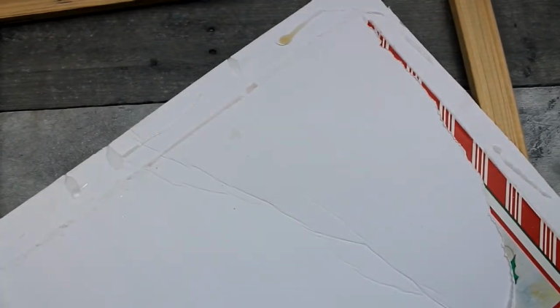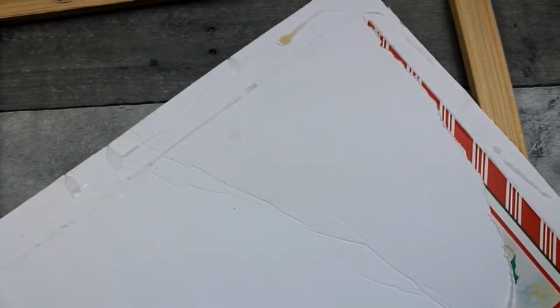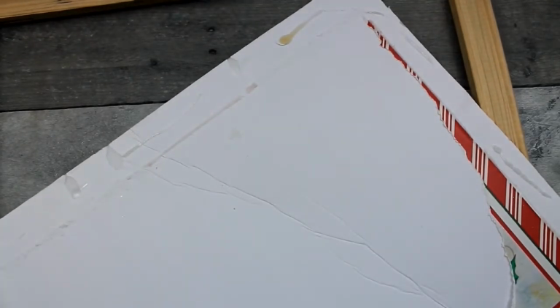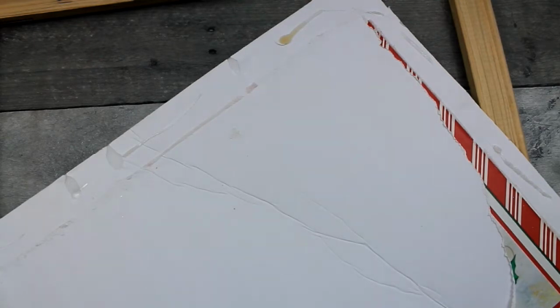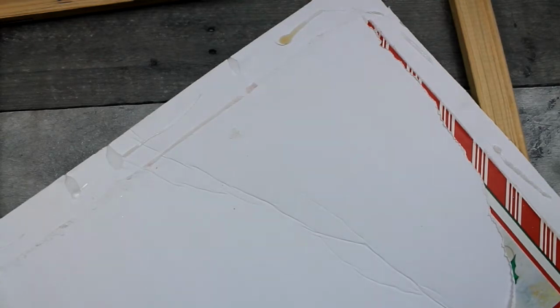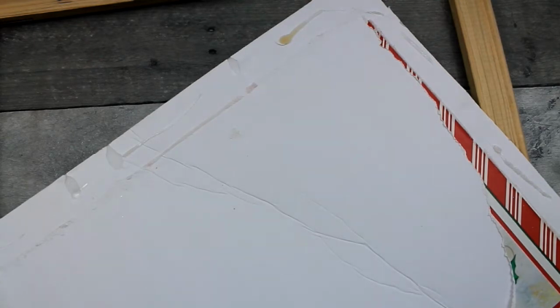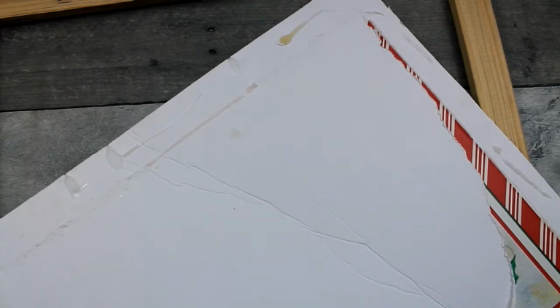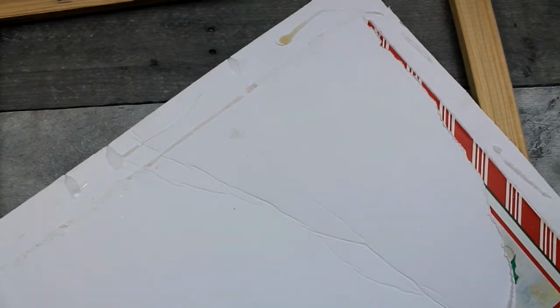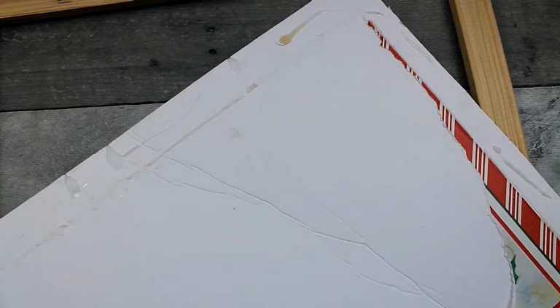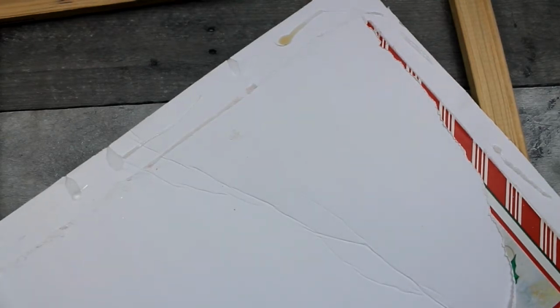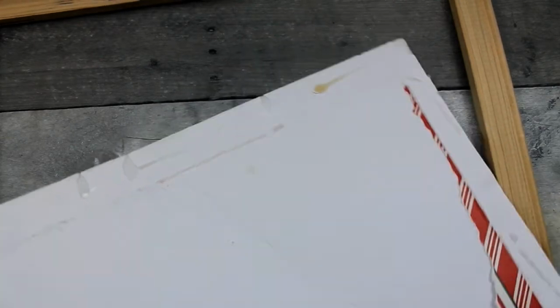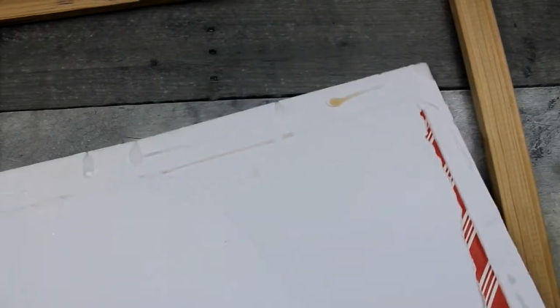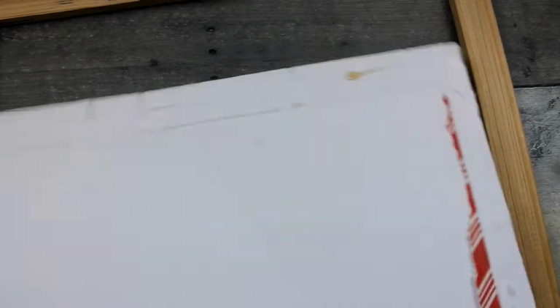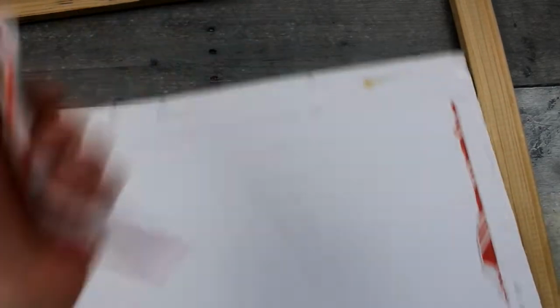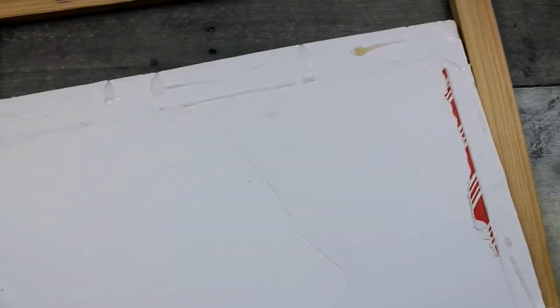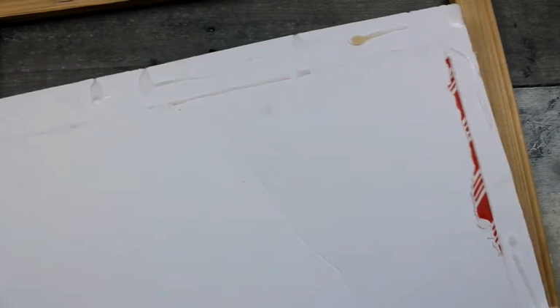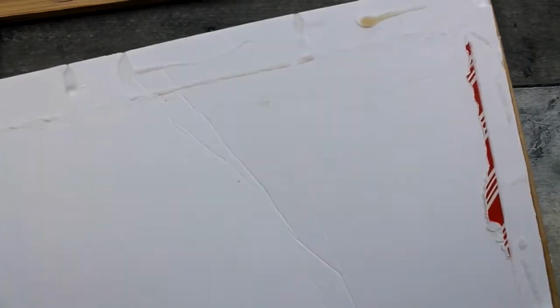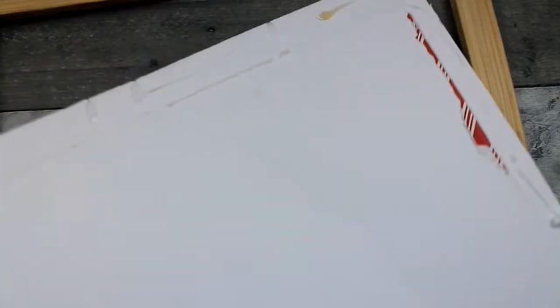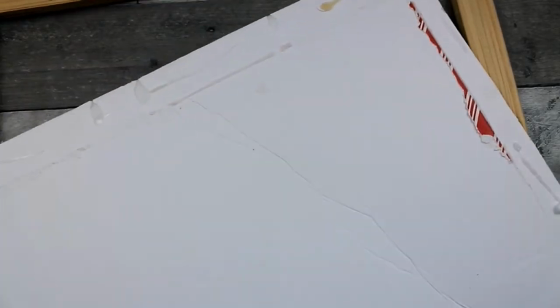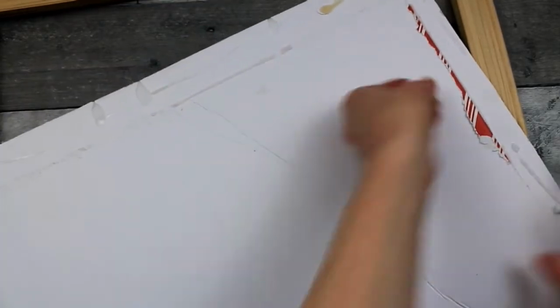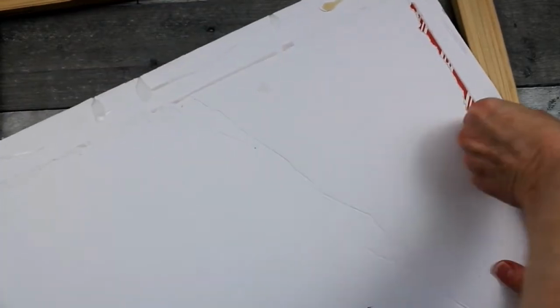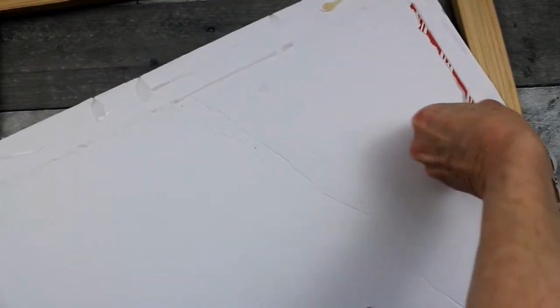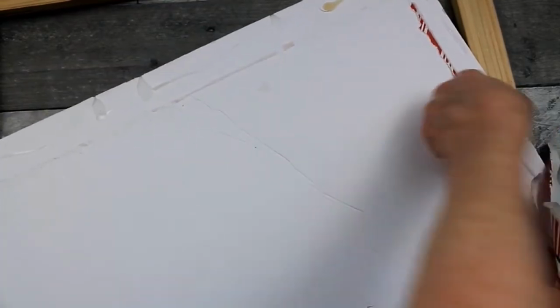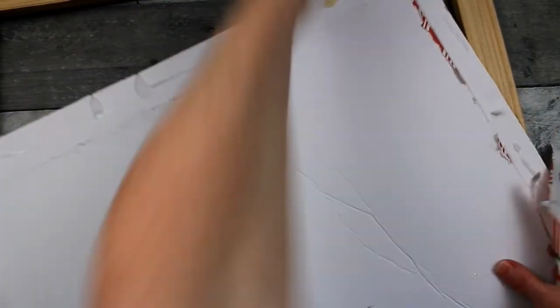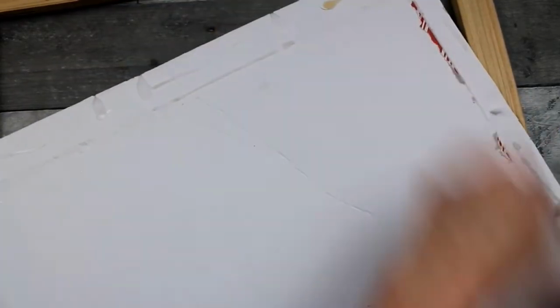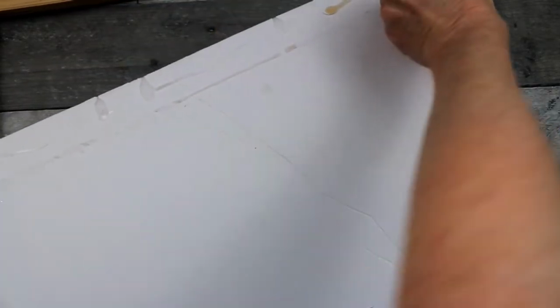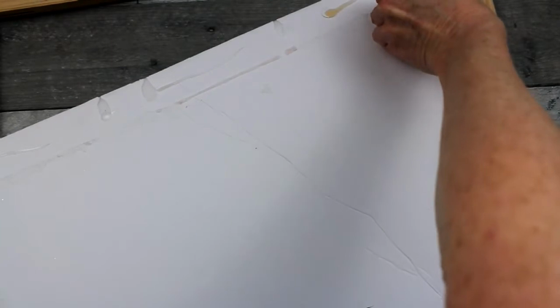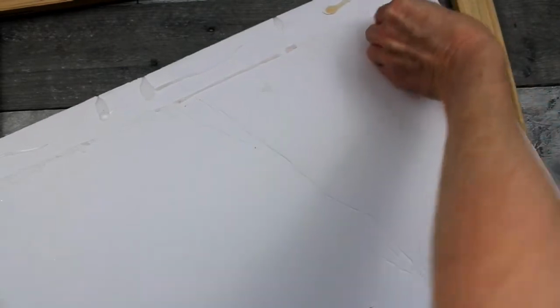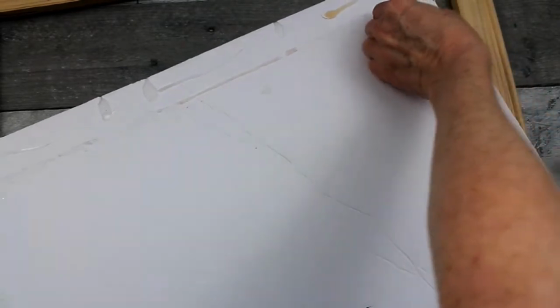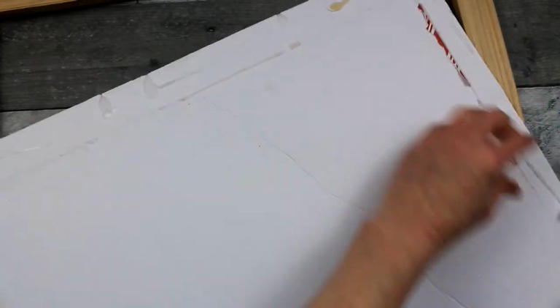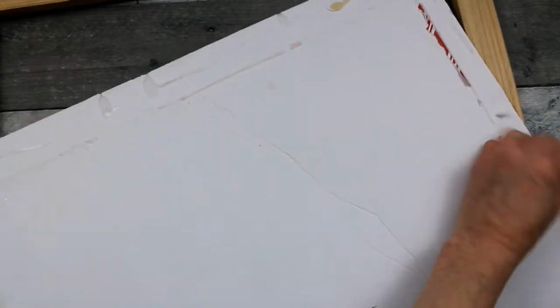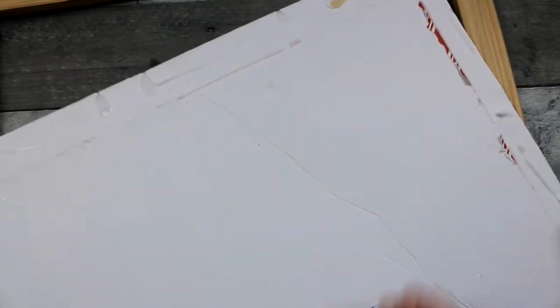Don't worry if there's a little bit of tearing, a little bit of extra glue on there, some remnants of the paper or whatever — it won't matter because it's going to be covered up. I'm just going to try to get the bulky parts off to make it a smoother surface.